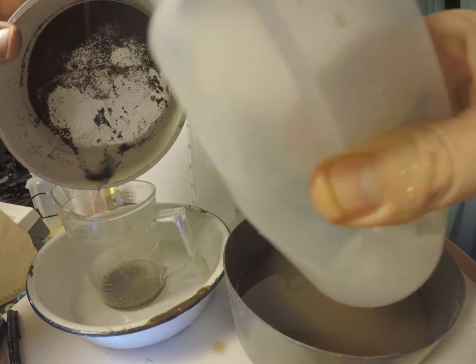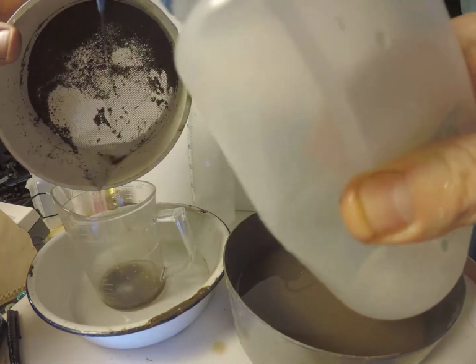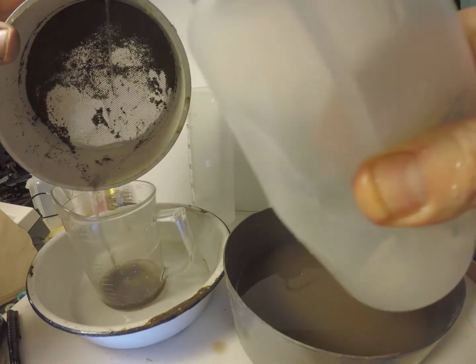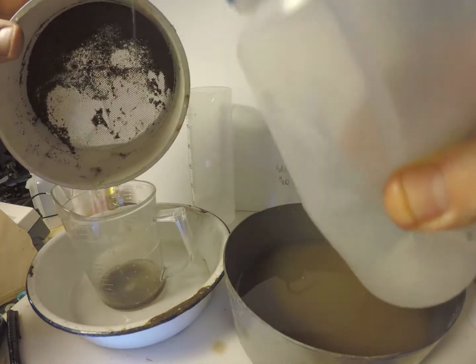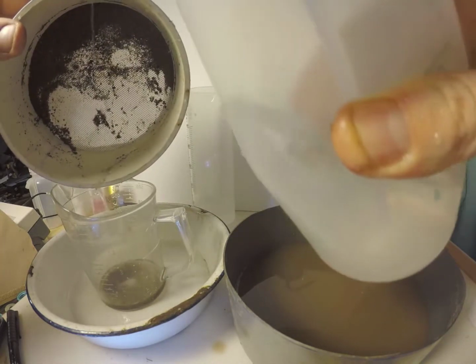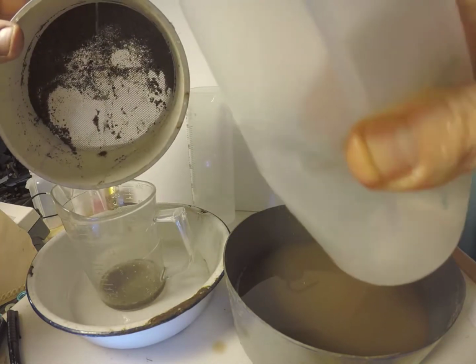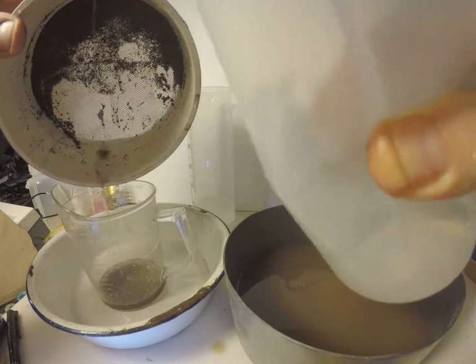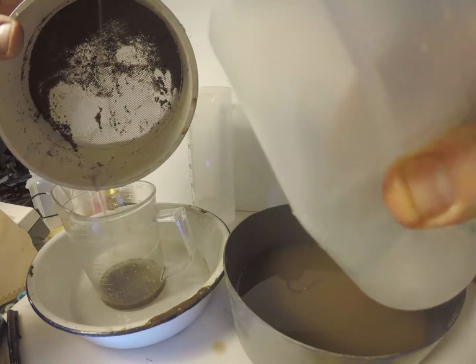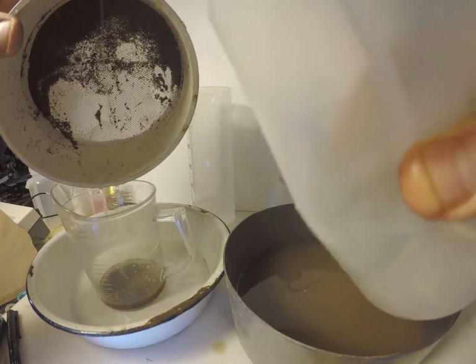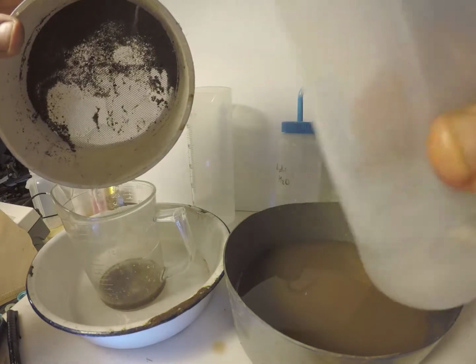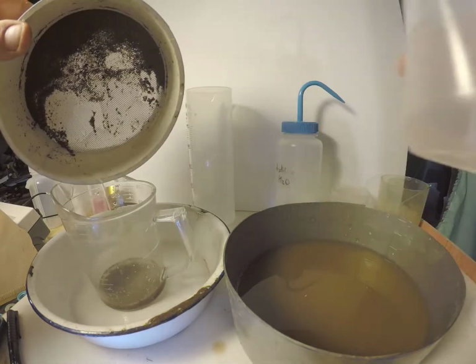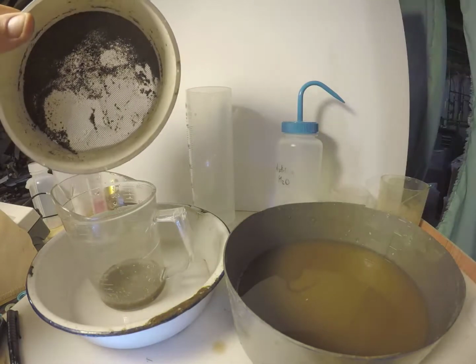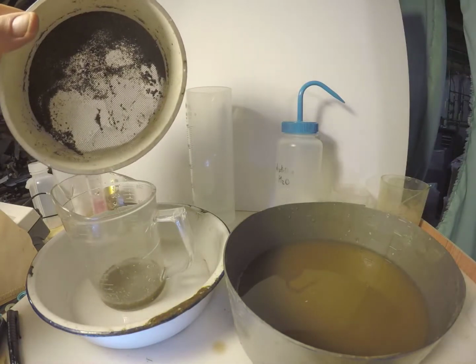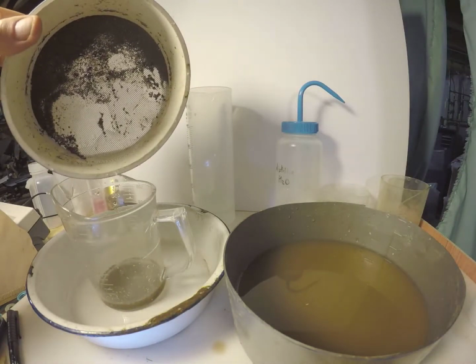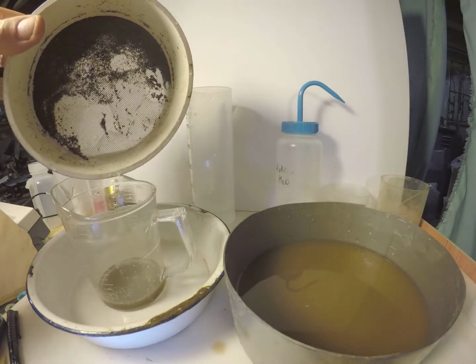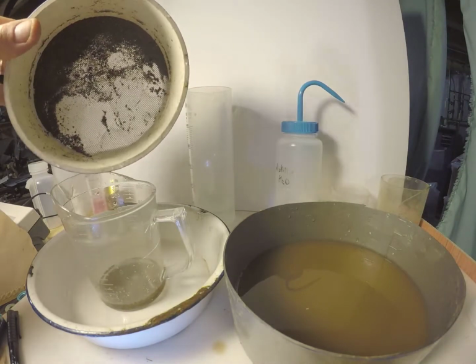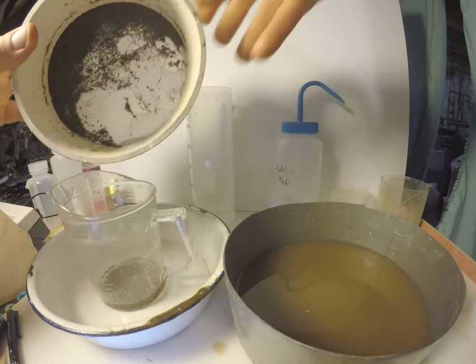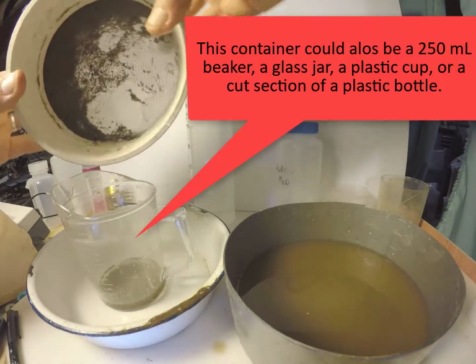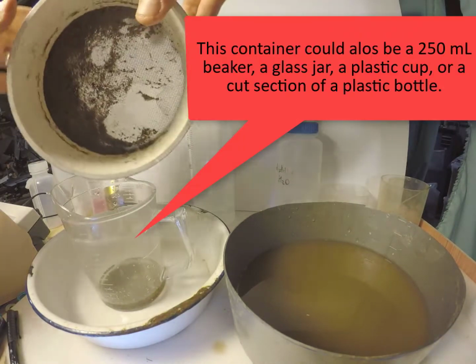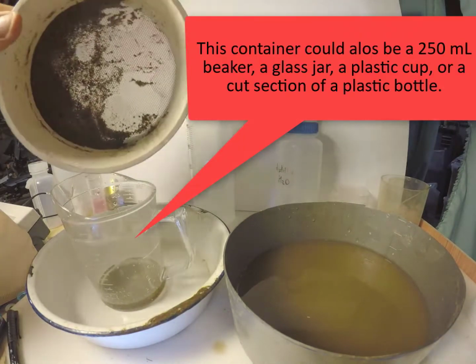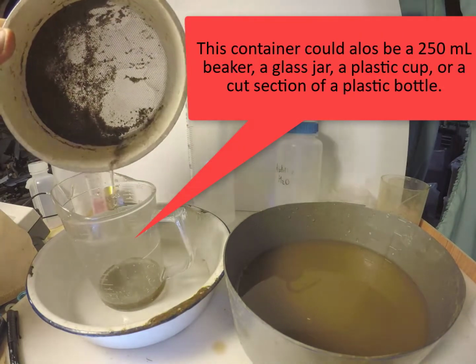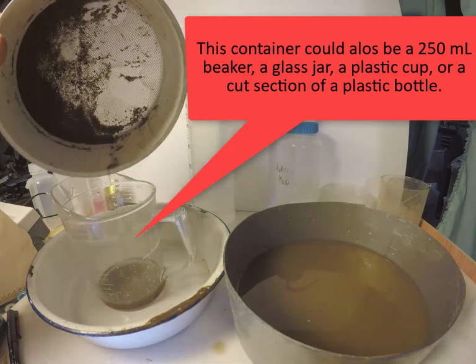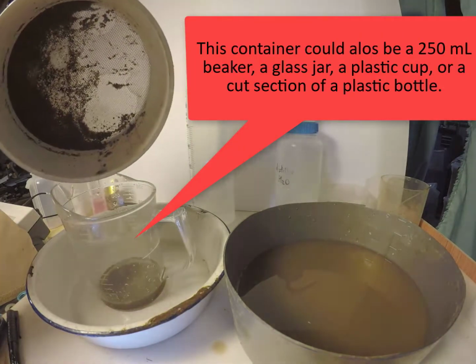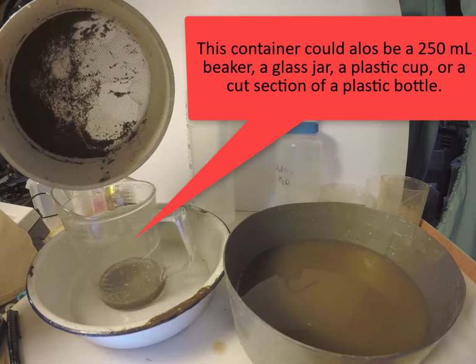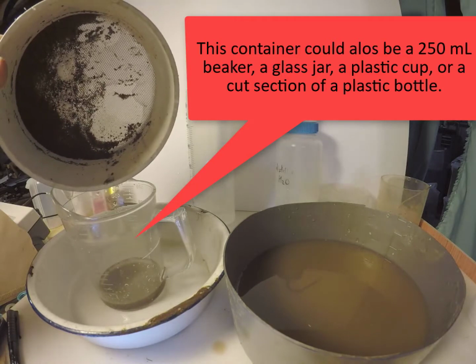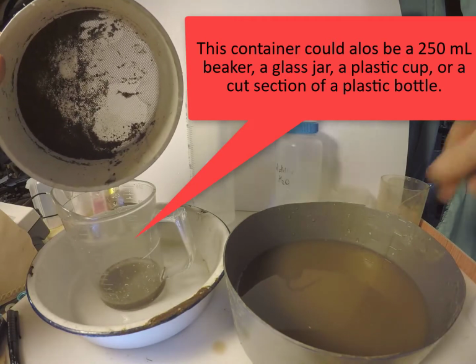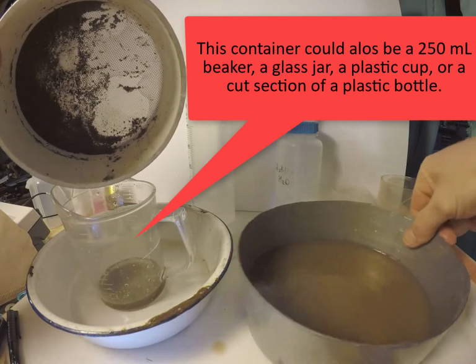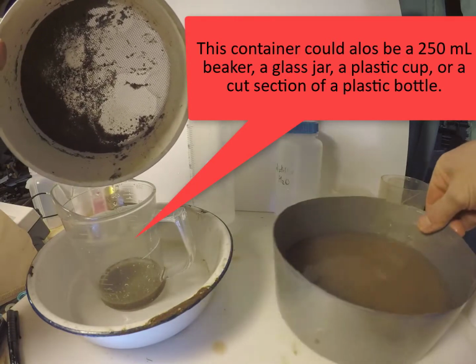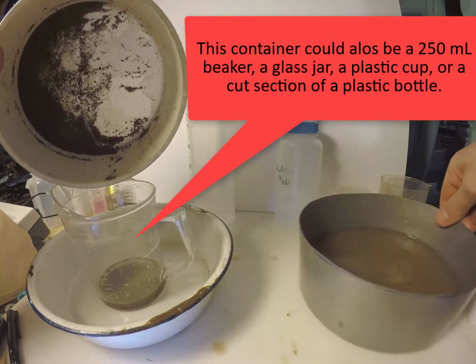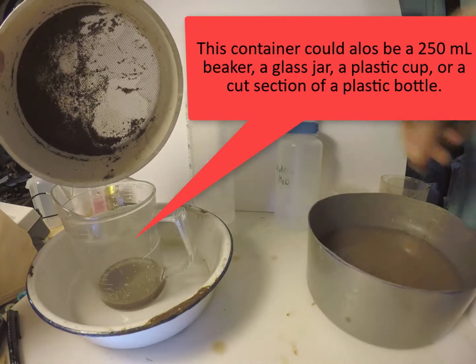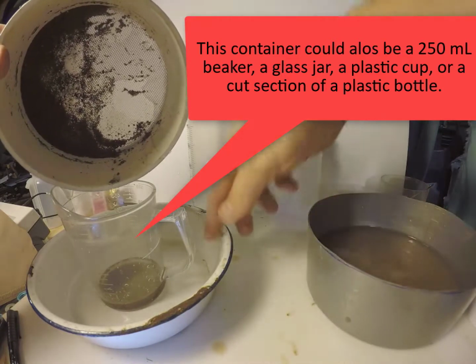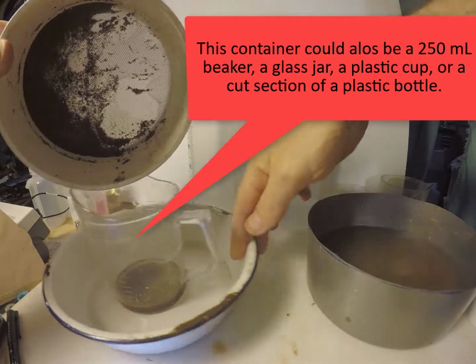Now the 250 micron fraction is transferred to a small cup or beaker. A measuring cup, a cut plastic bottle, or a plastic drinking cup can work well also.